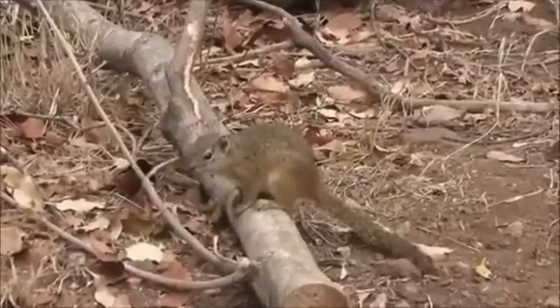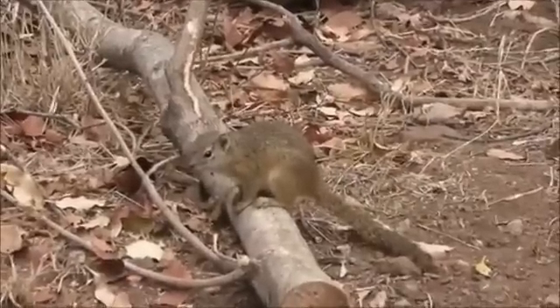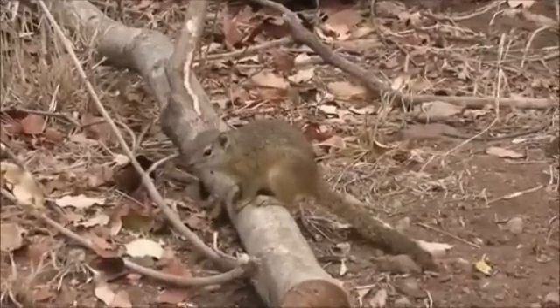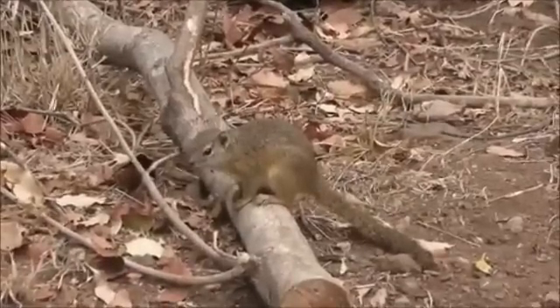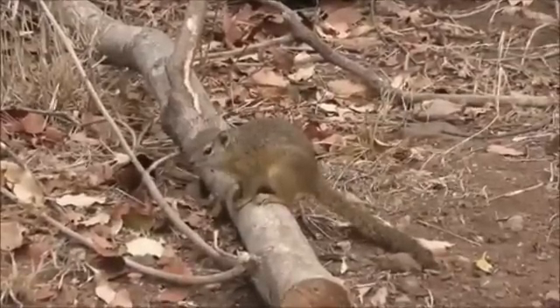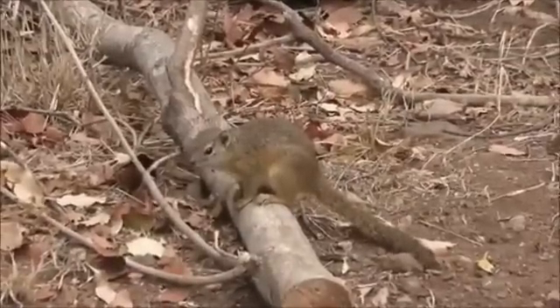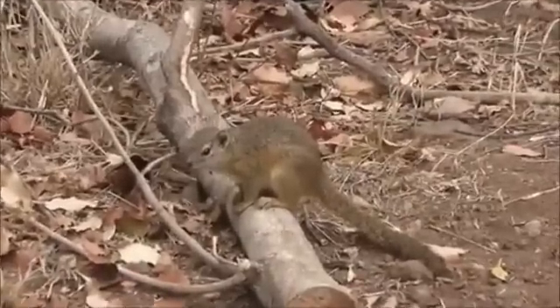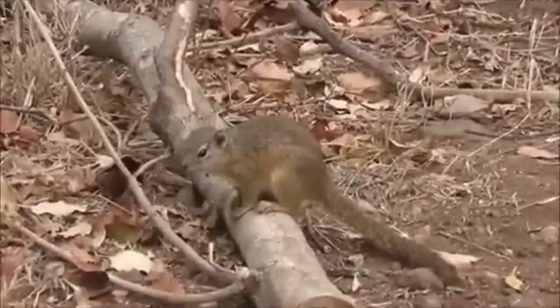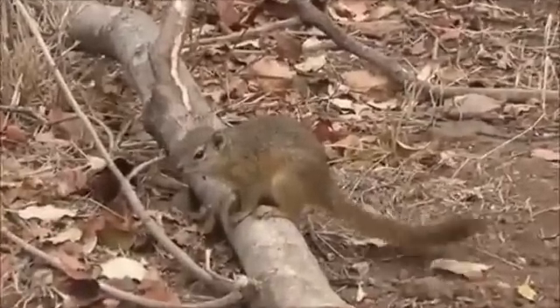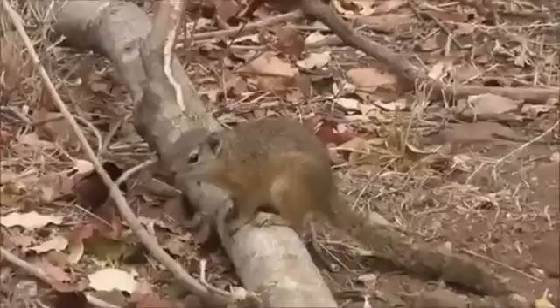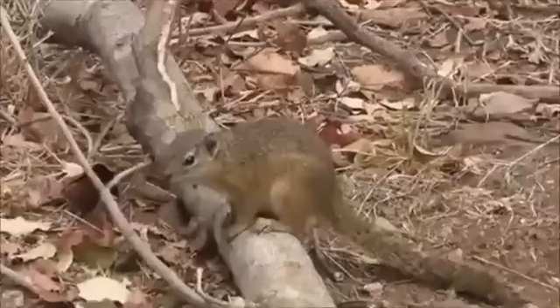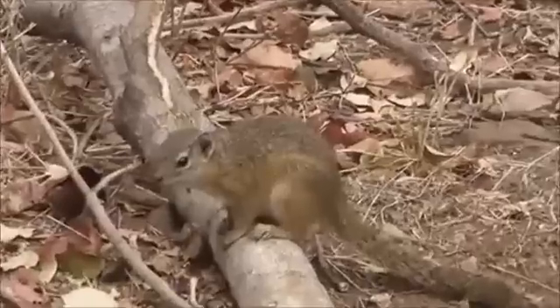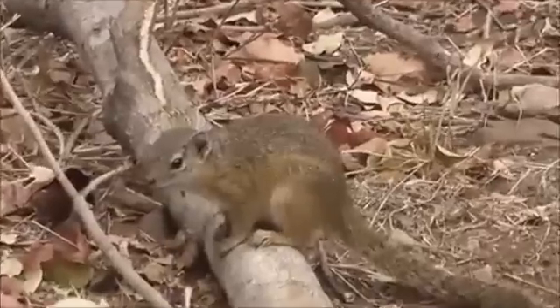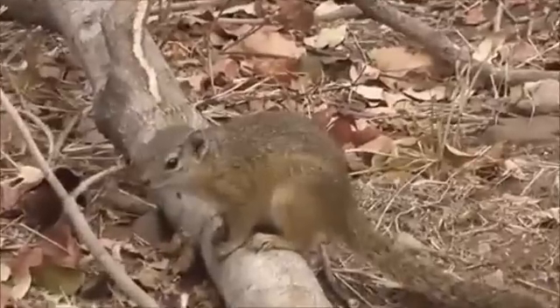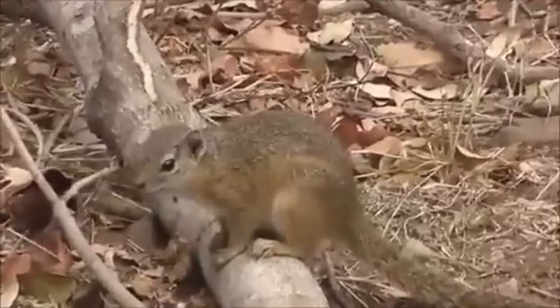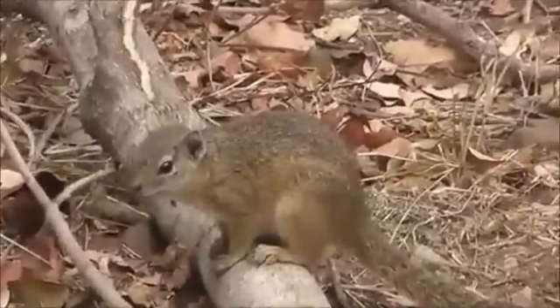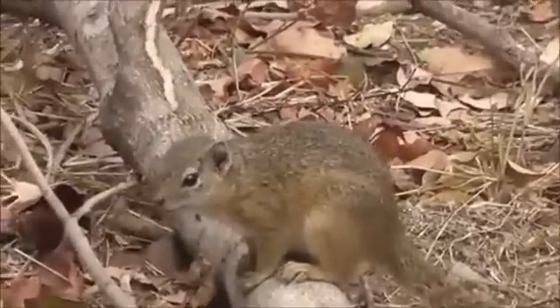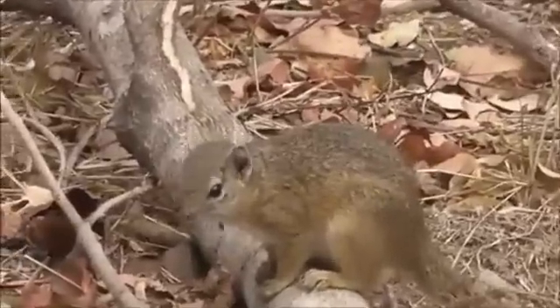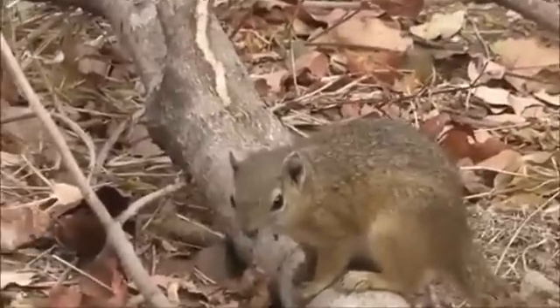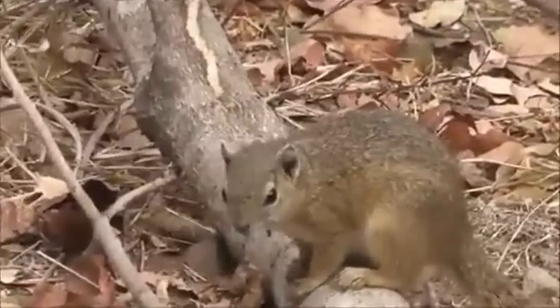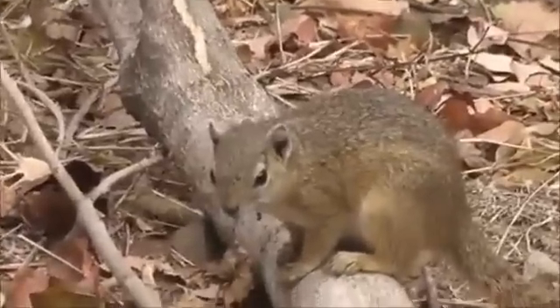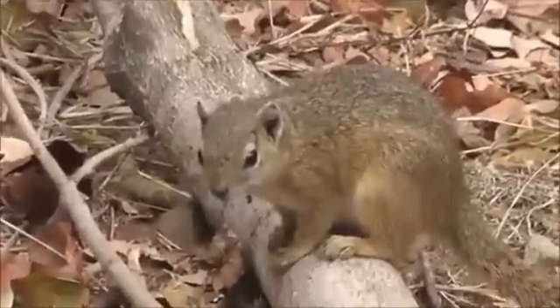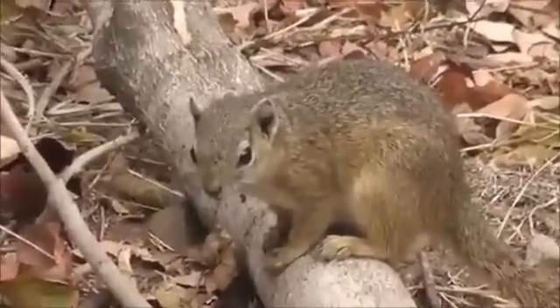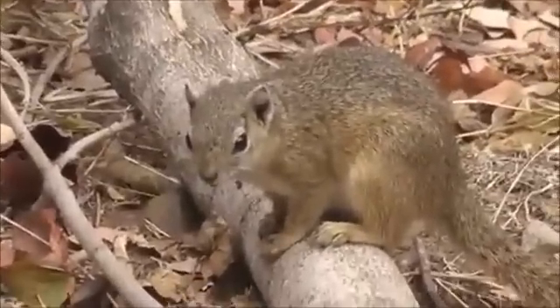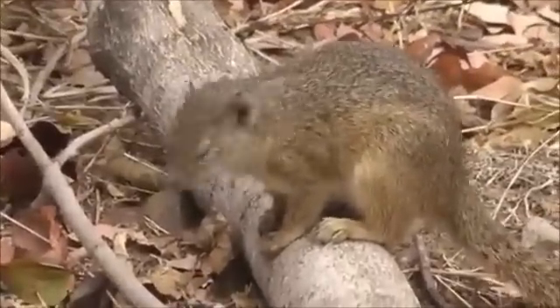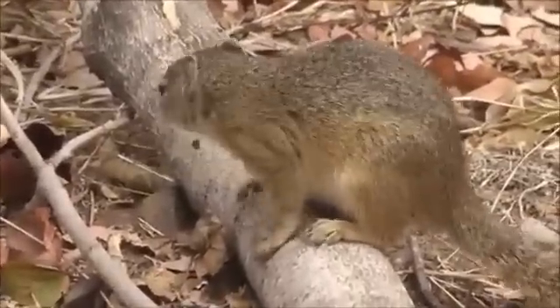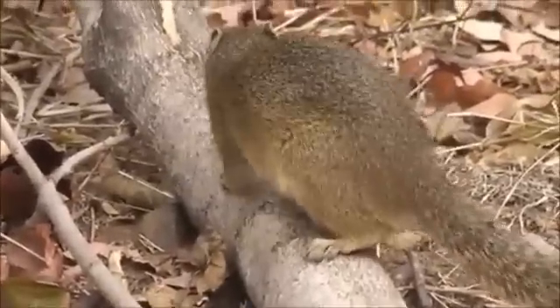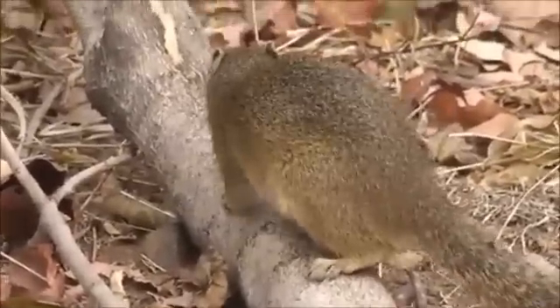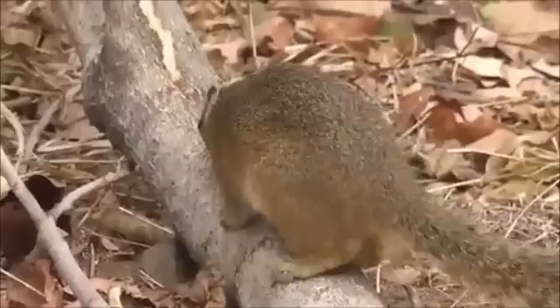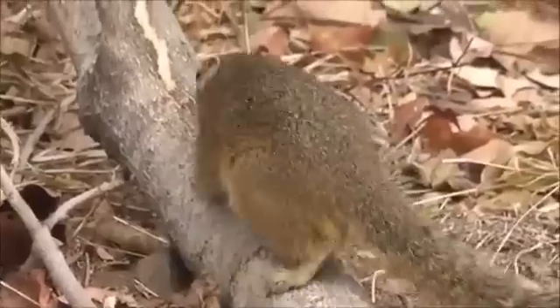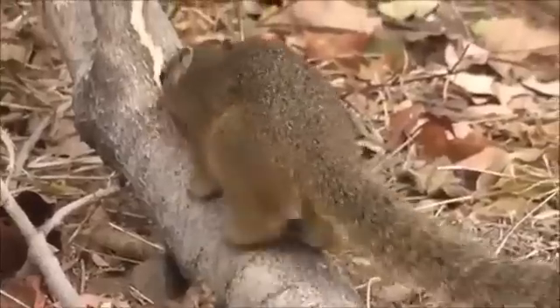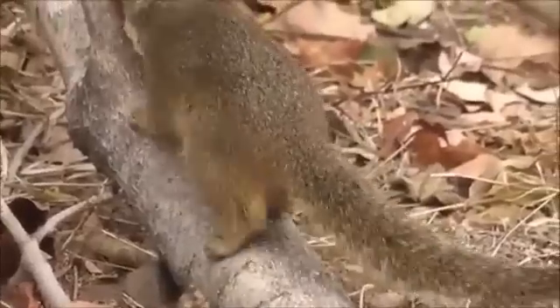At six to nine months of age, these squirrels are ready to leave their parental nest and find a mate. The Smith's Bush Squirrel is listed as Least Concerned by the IUCN. It is common and has a stable population.